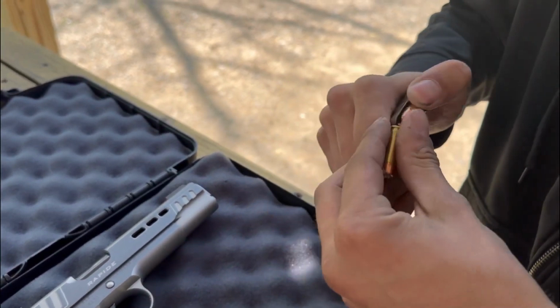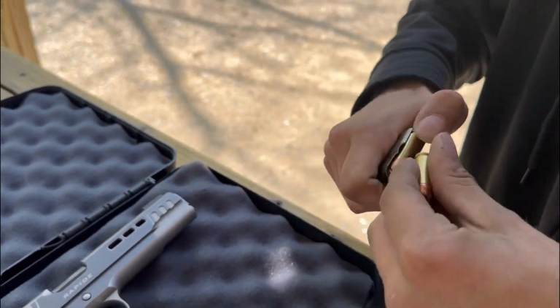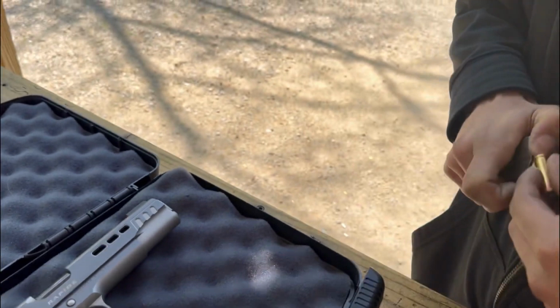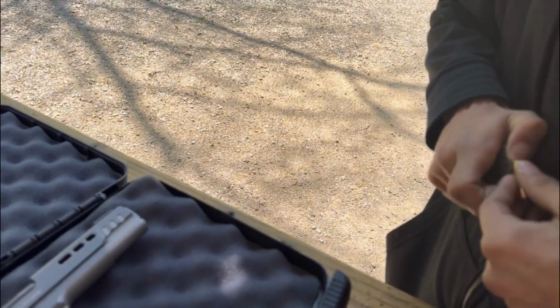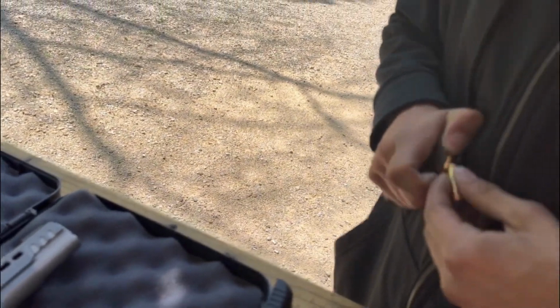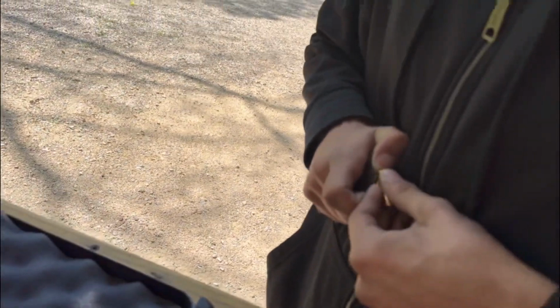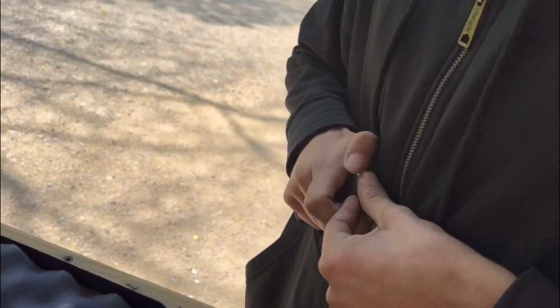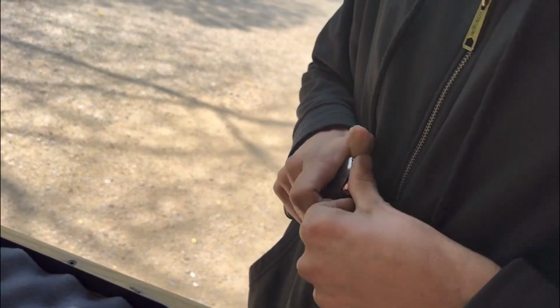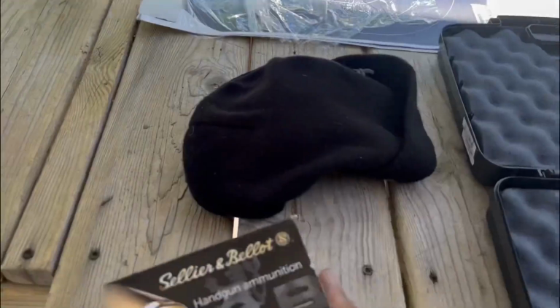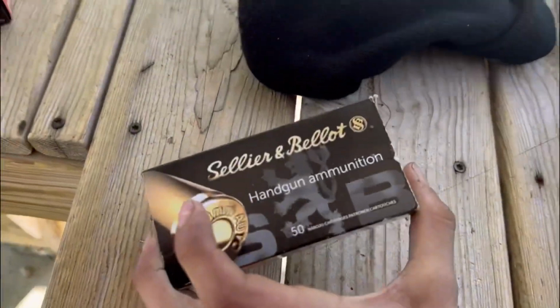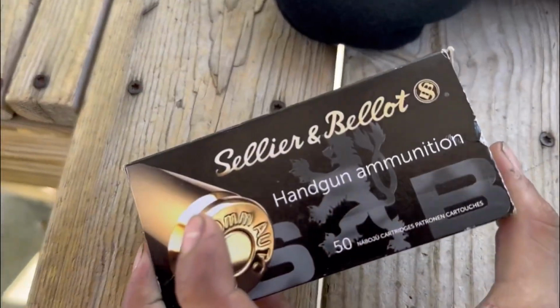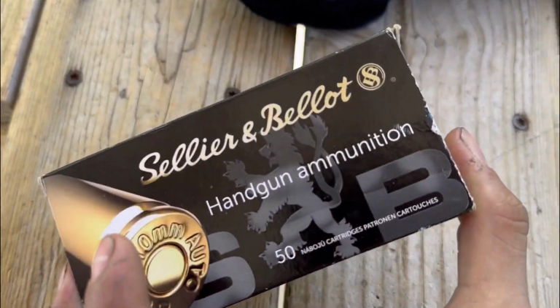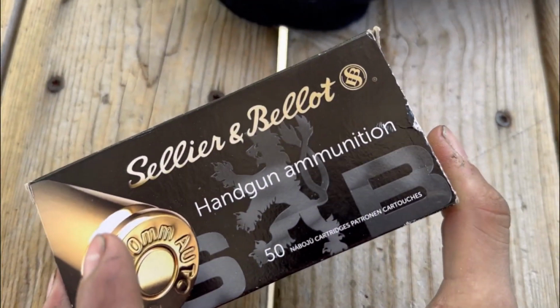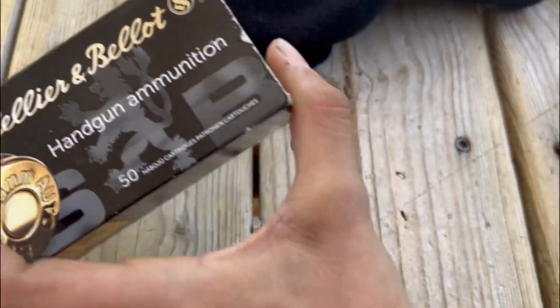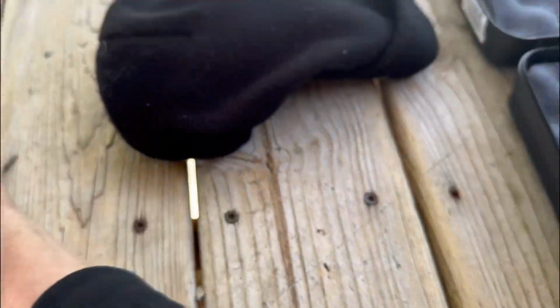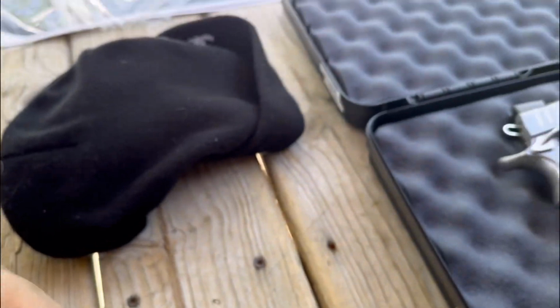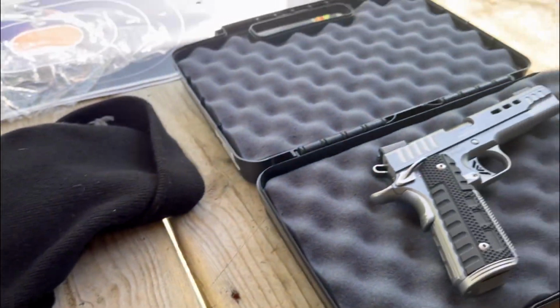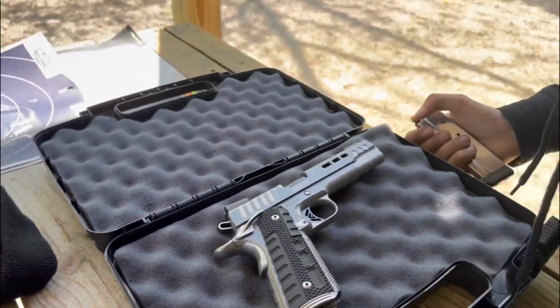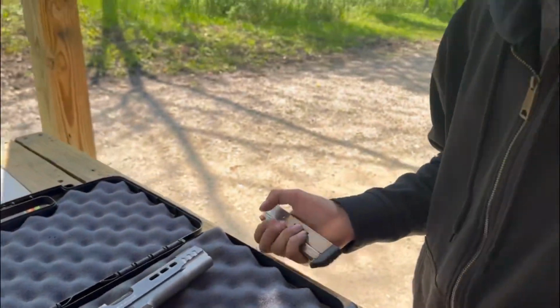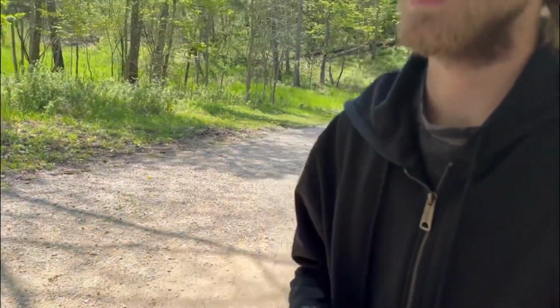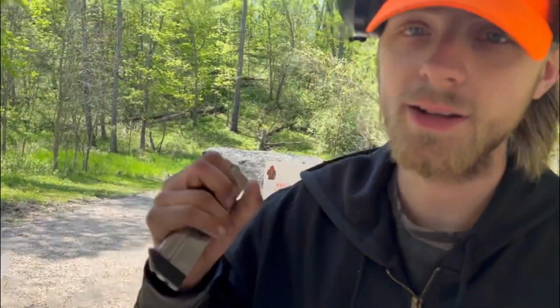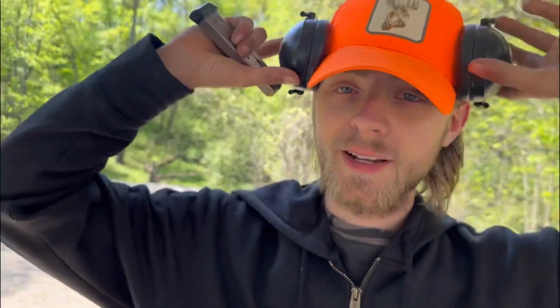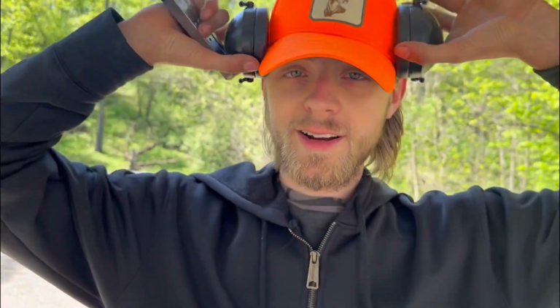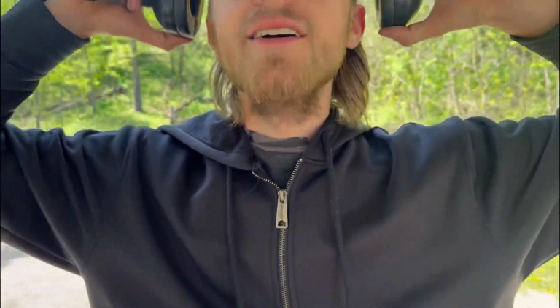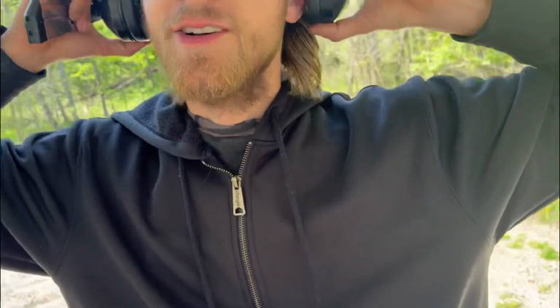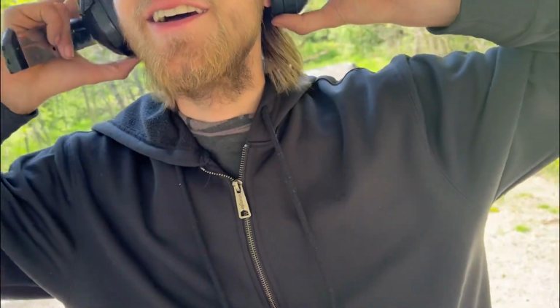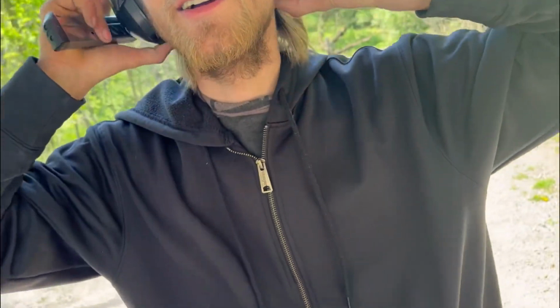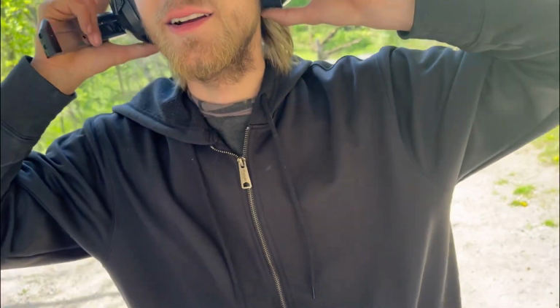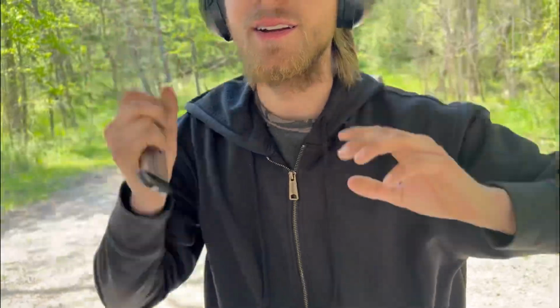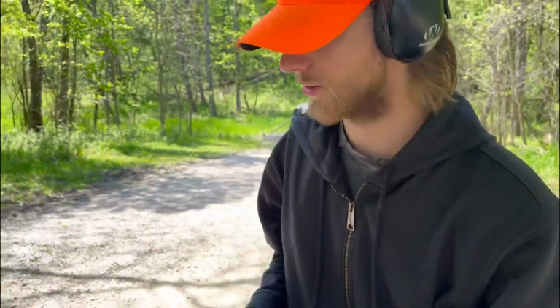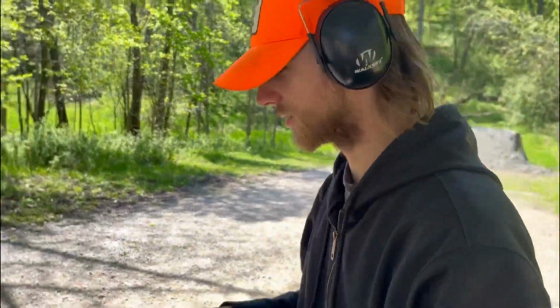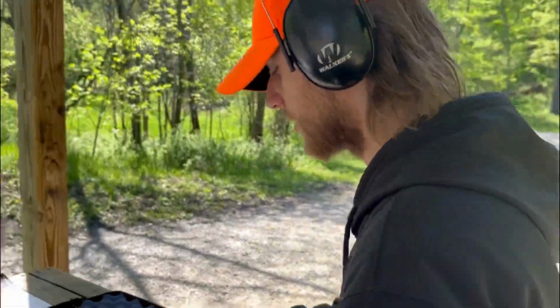What I've got here are some Sellier & Bellot hollow points and we're gonna see how these run through the gun. Then we're going to try some Federal American Eagle 180 grain. You ready? Yes sir, let's do it.